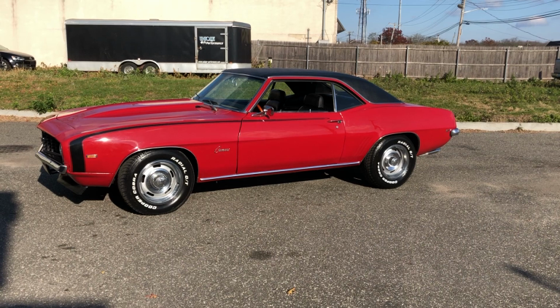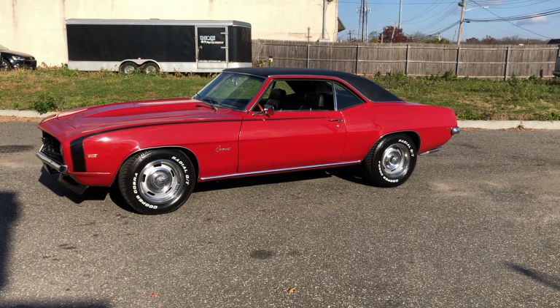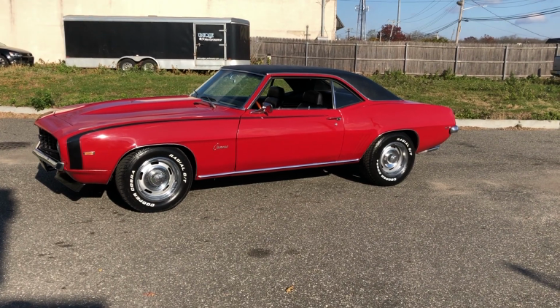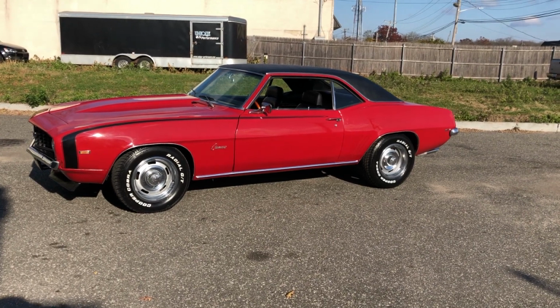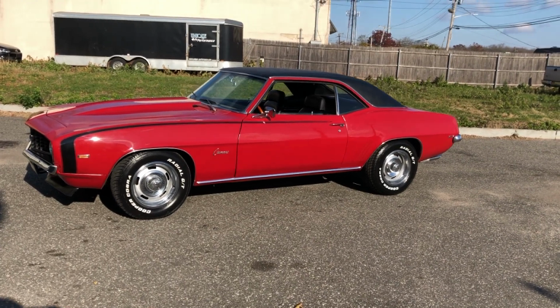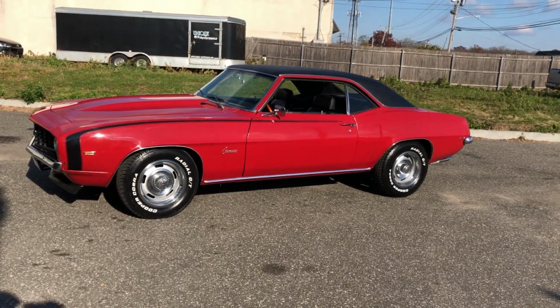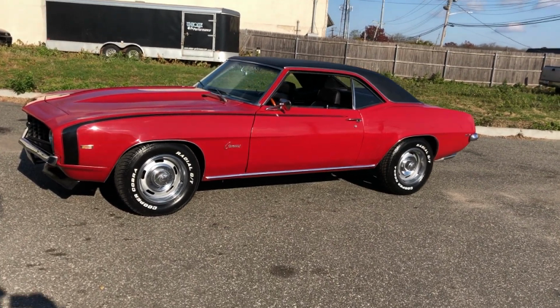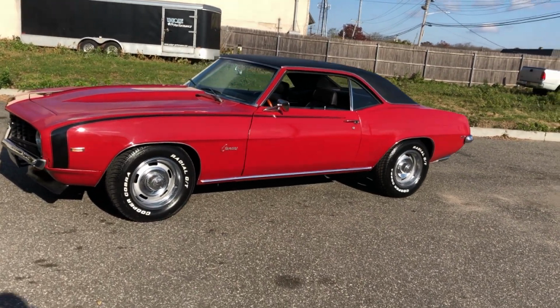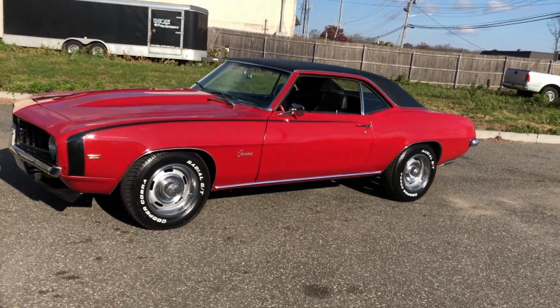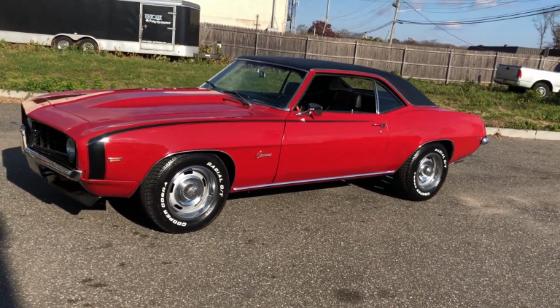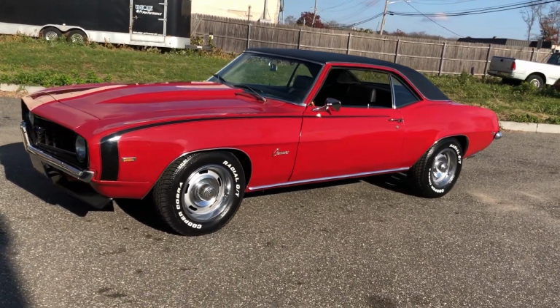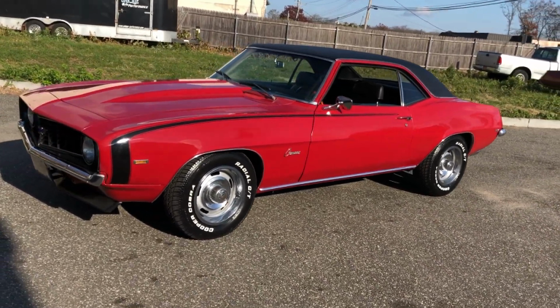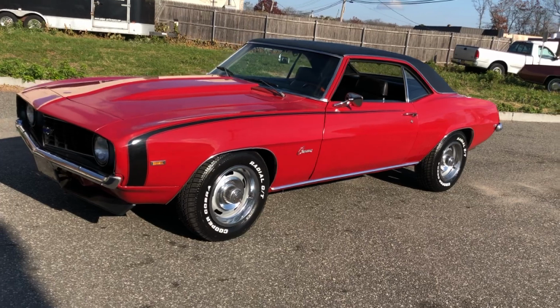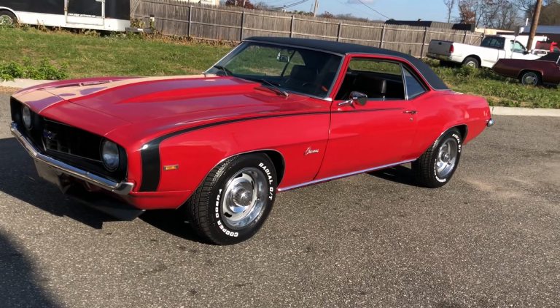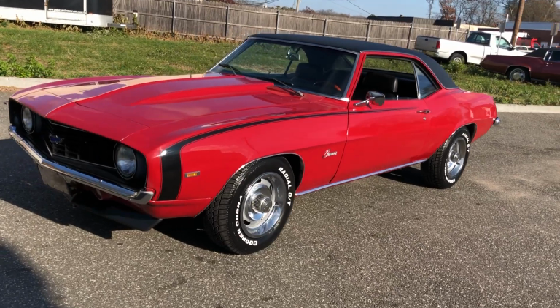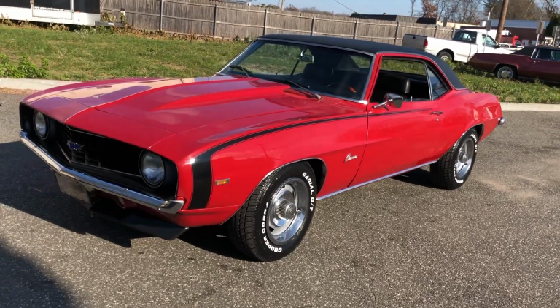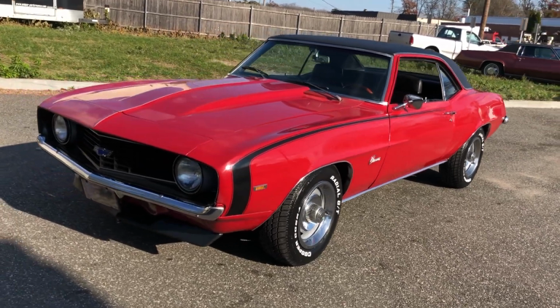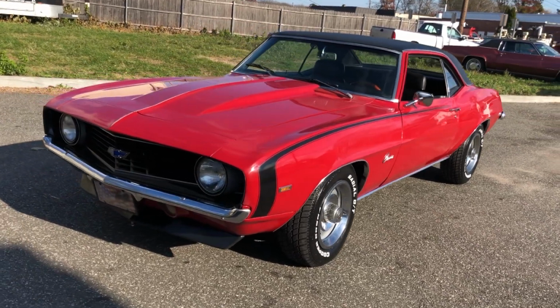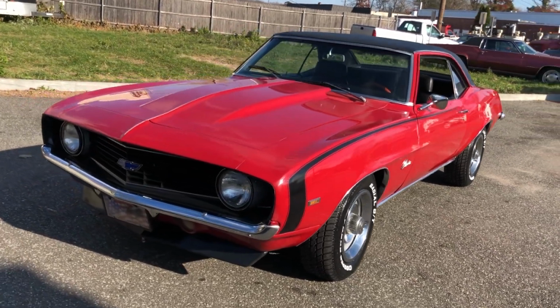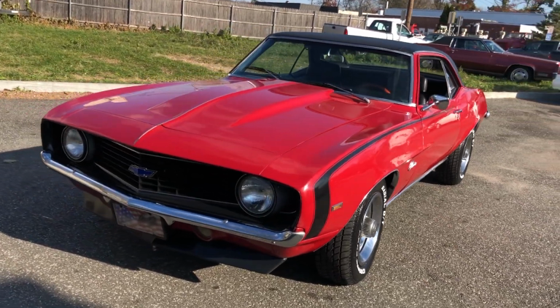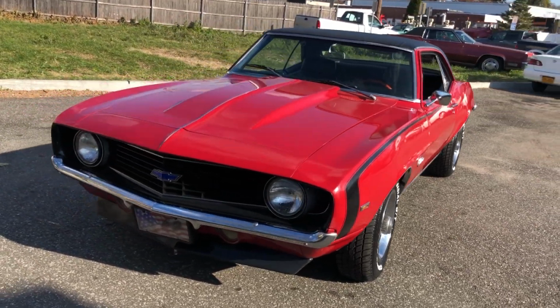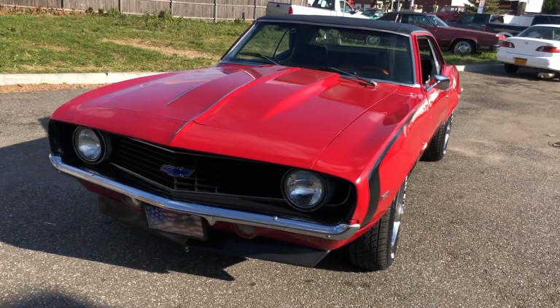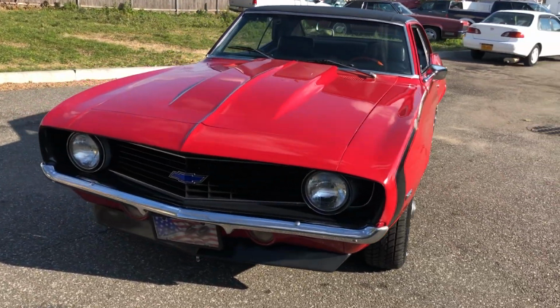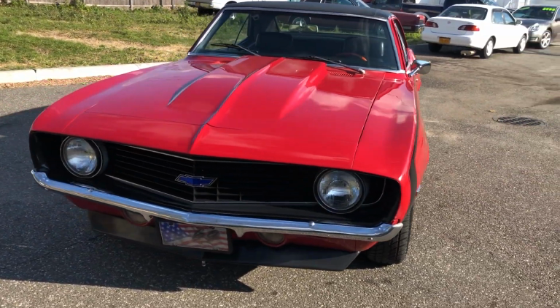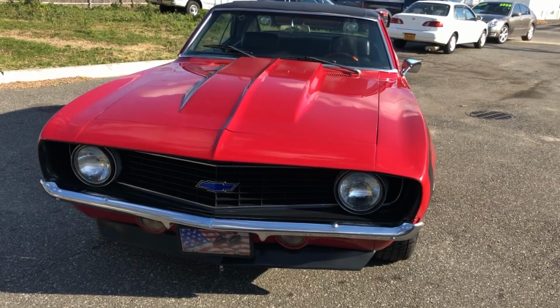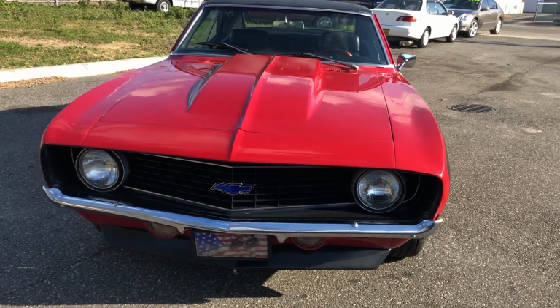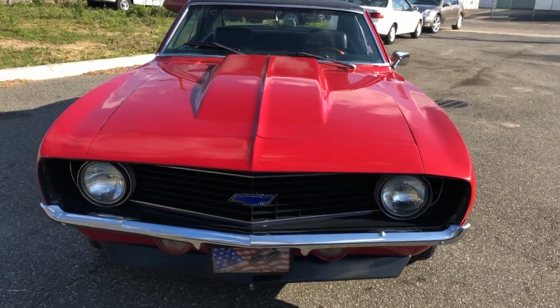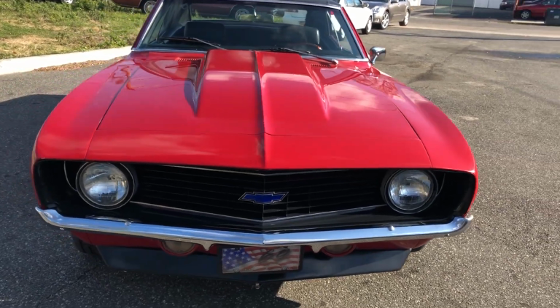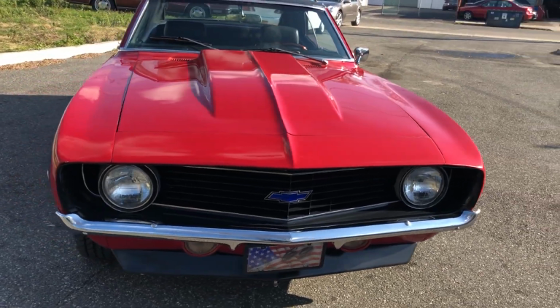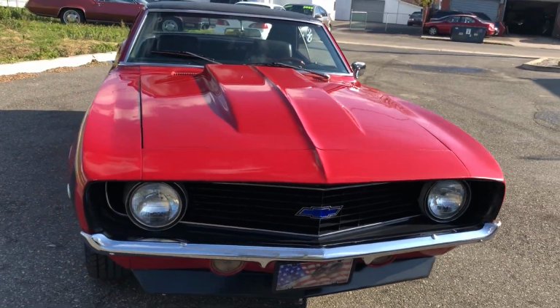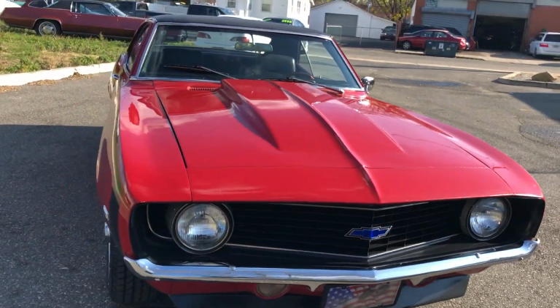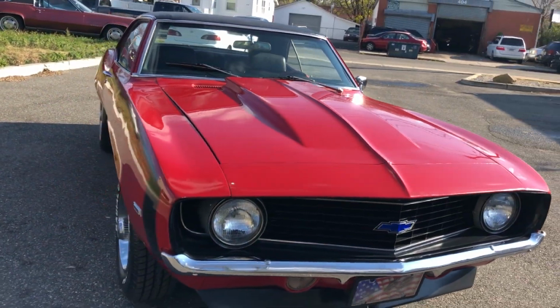Check out this 1969 Chevy Camaro. 350 small block, 350 turbo transmission. Great car. I've got a price to sell — it will not last.